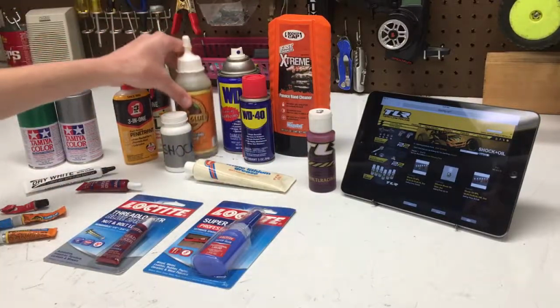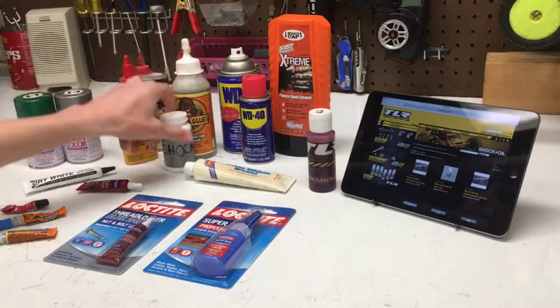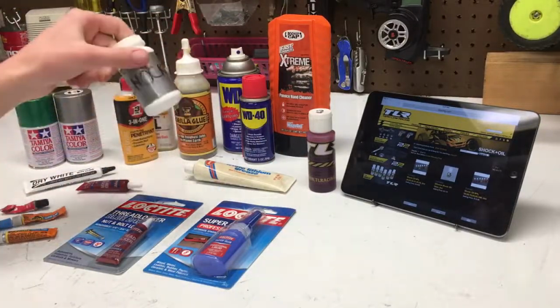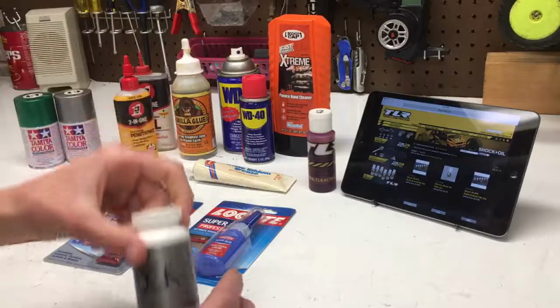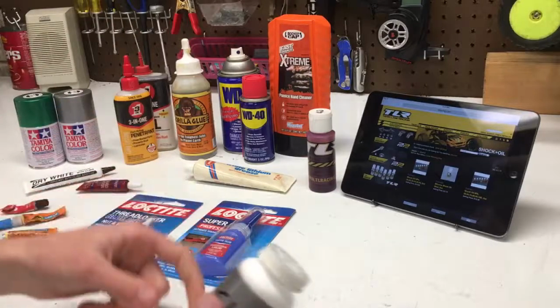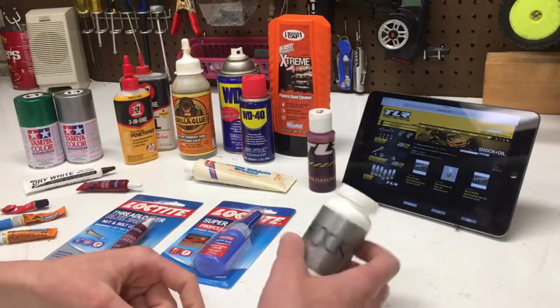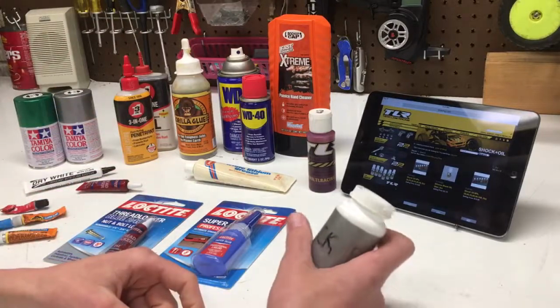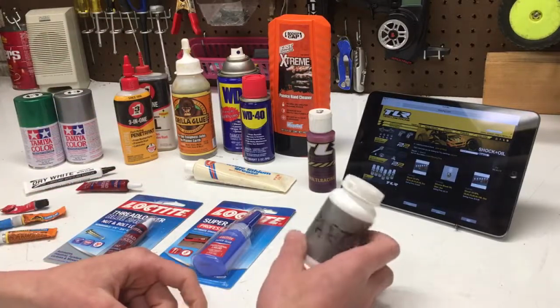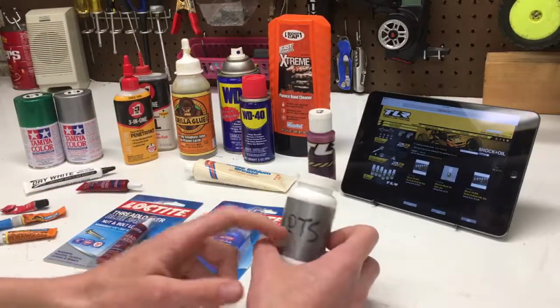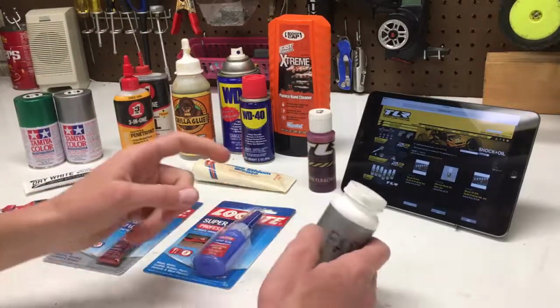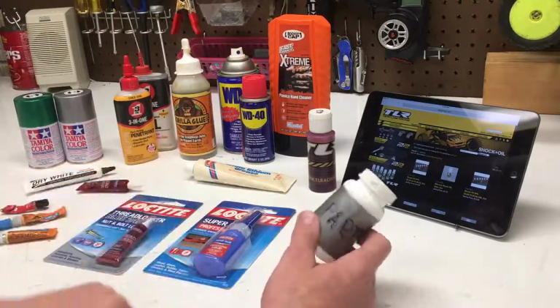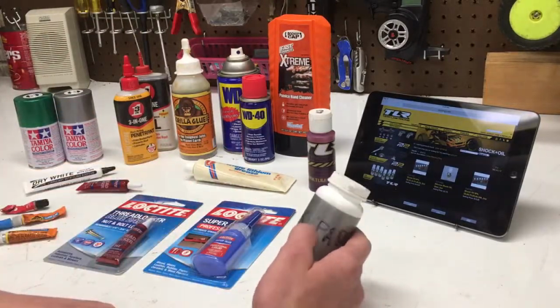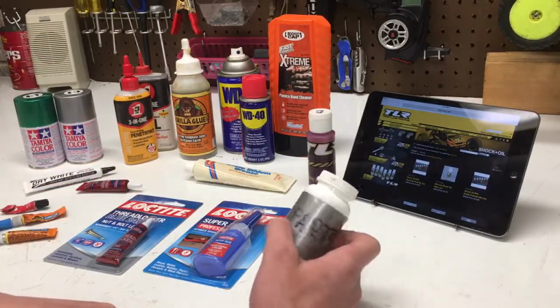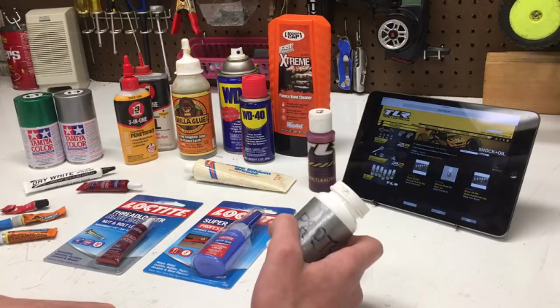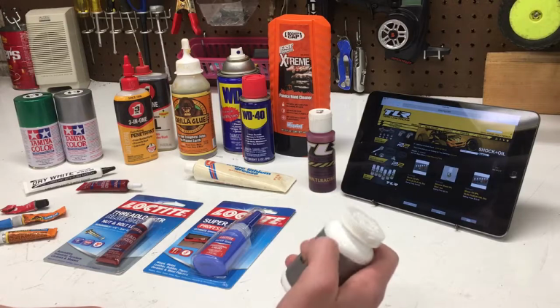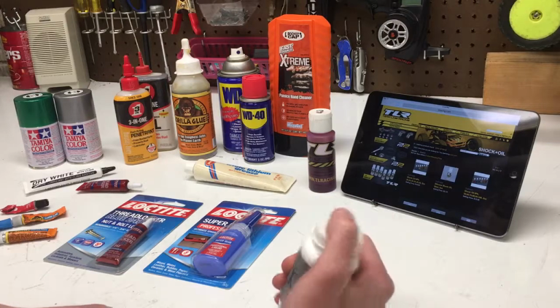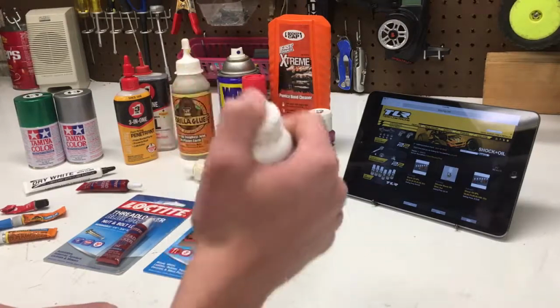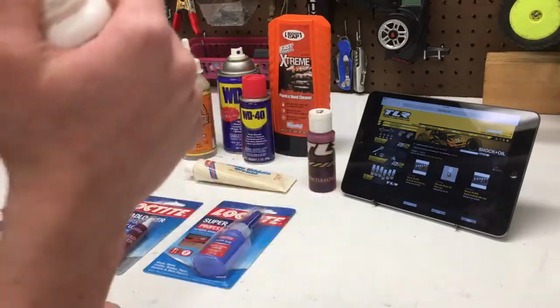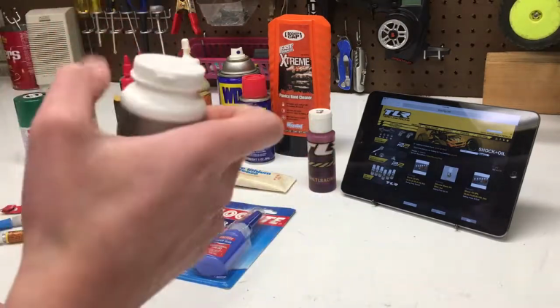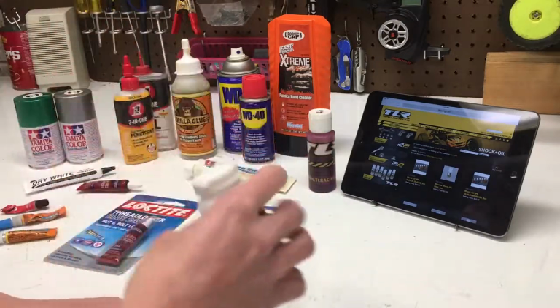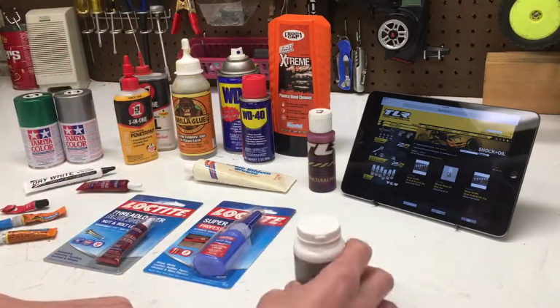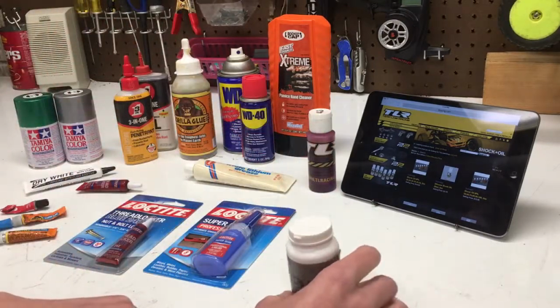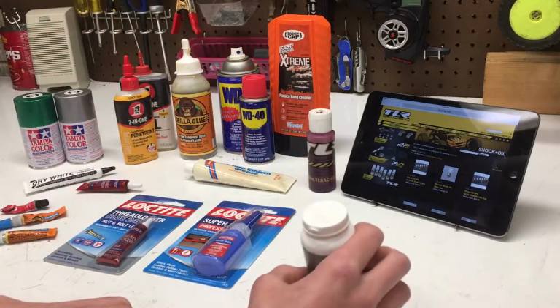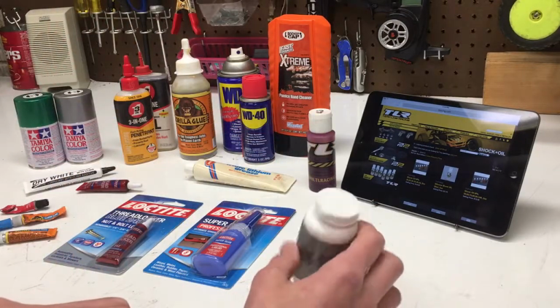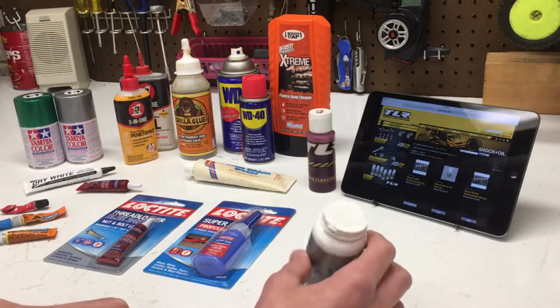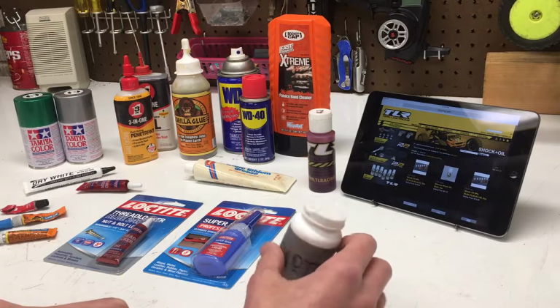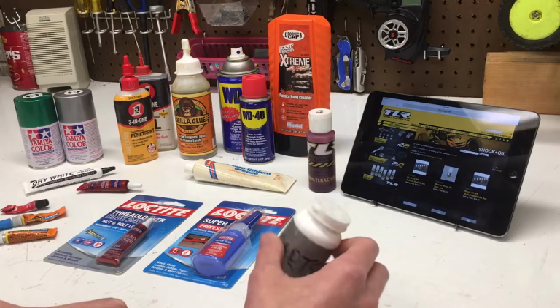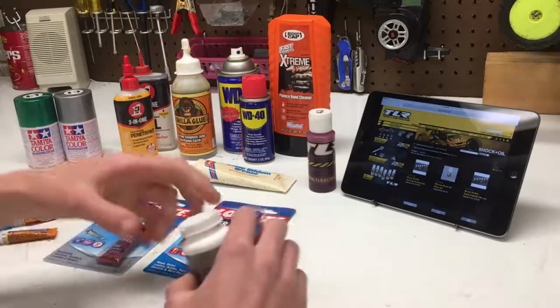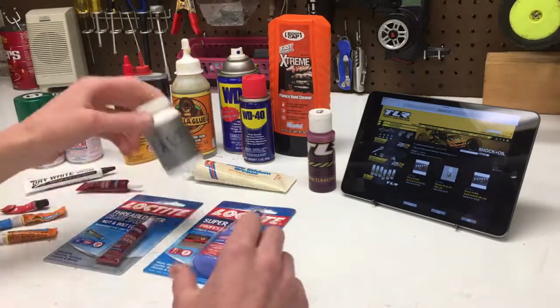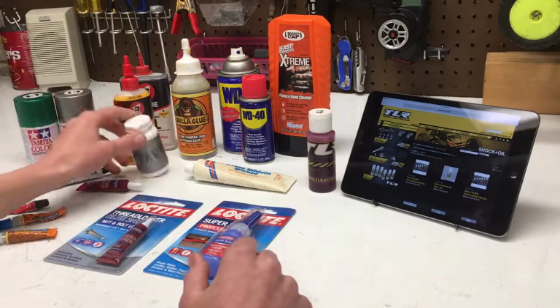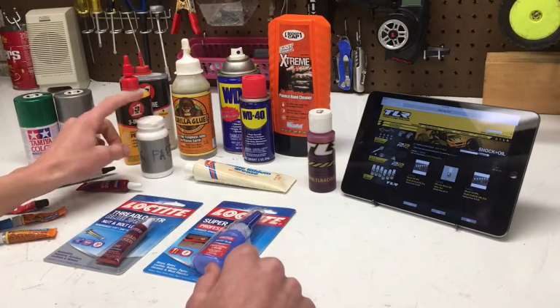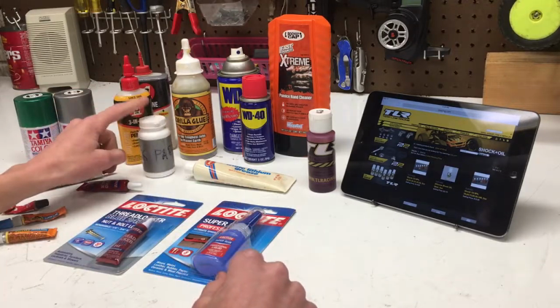And now, in this little container that says 'shock parts' on it — I used to carry little shock spacers in here from my Rustler — this is nail polish remover for removing super glue. Just a little bit in here that I can use with a Q-tip and put all over, and that works pretty well.